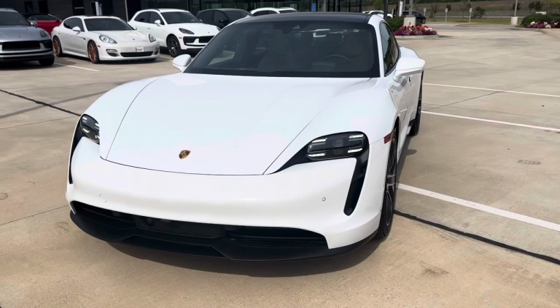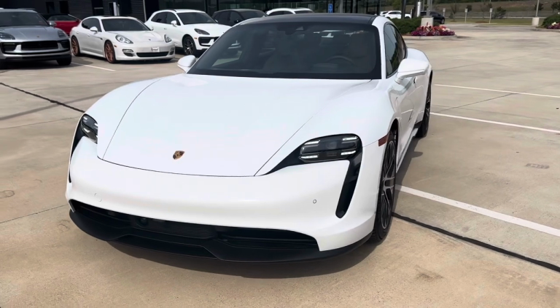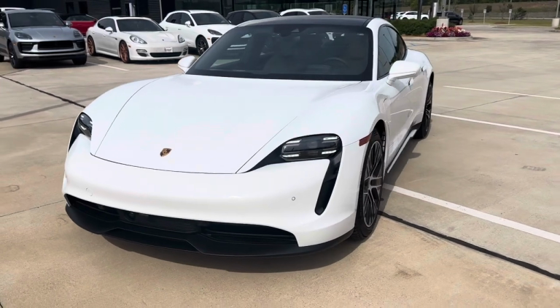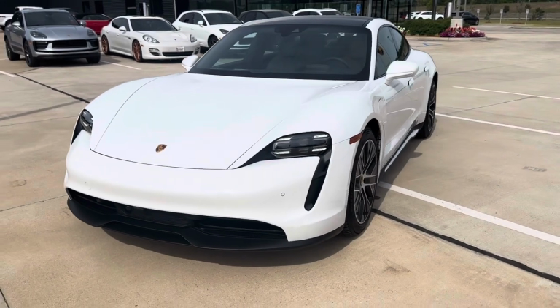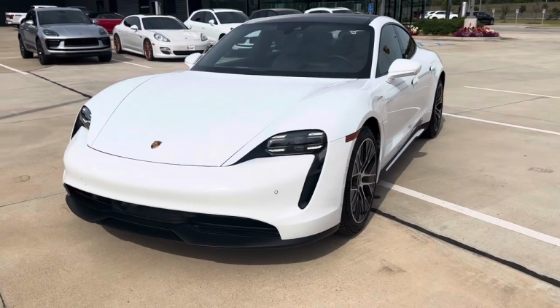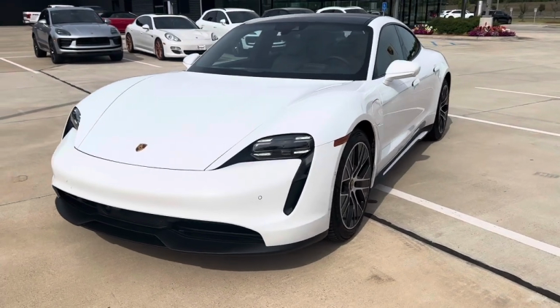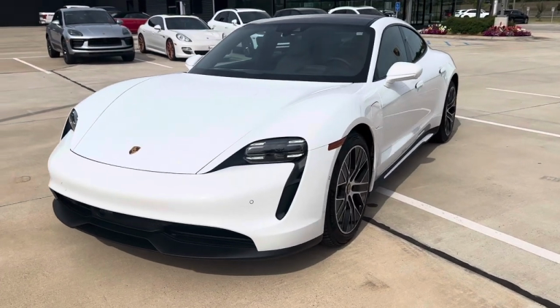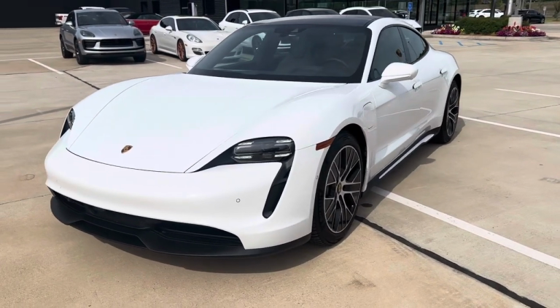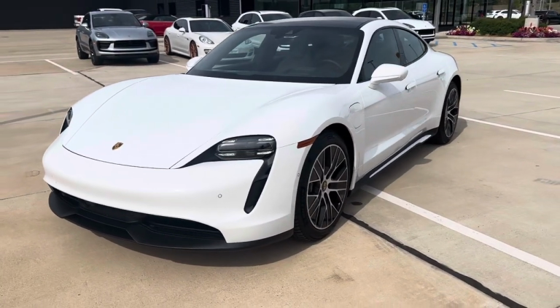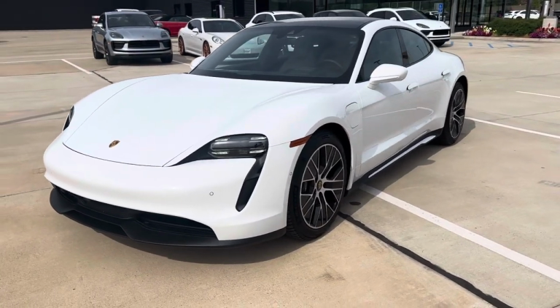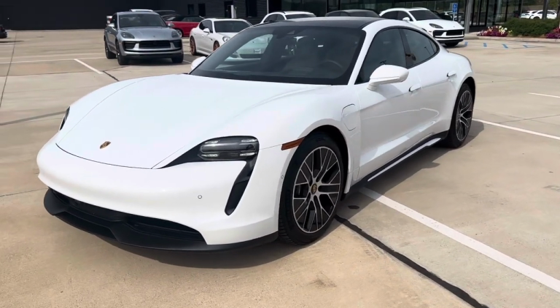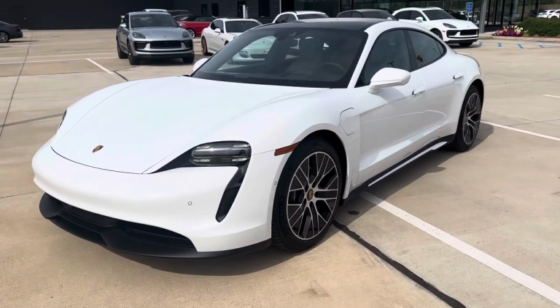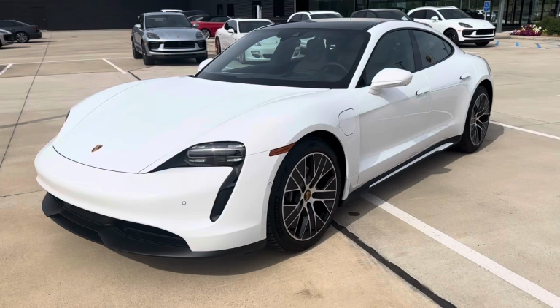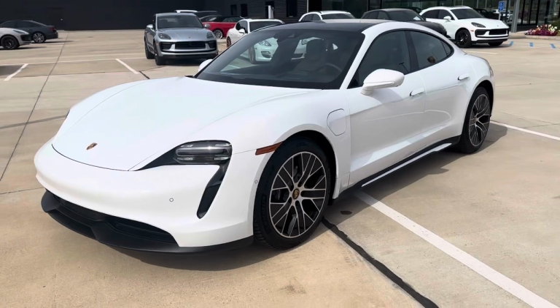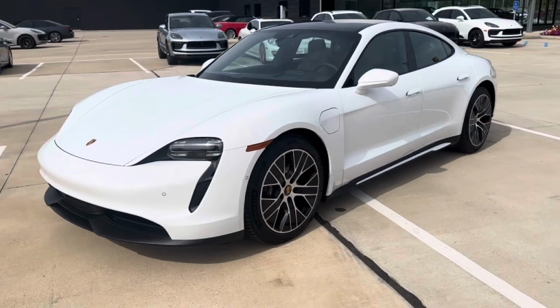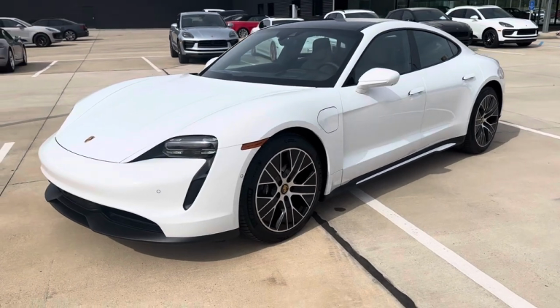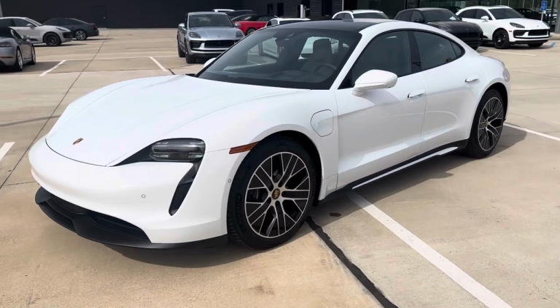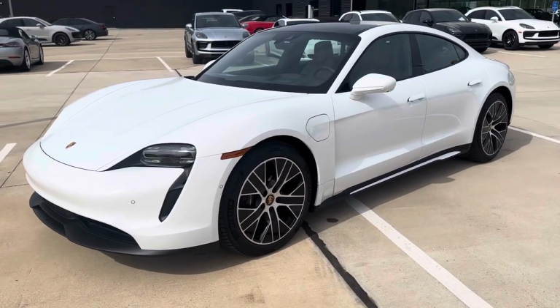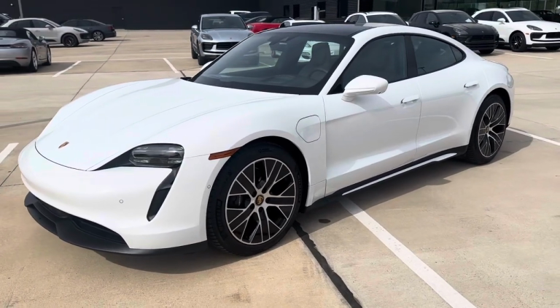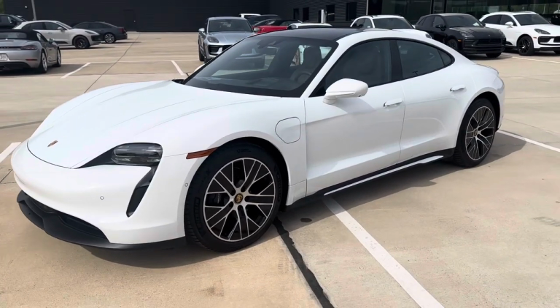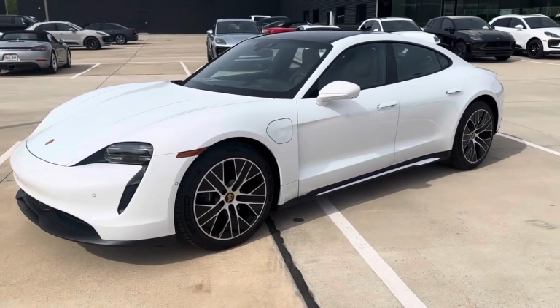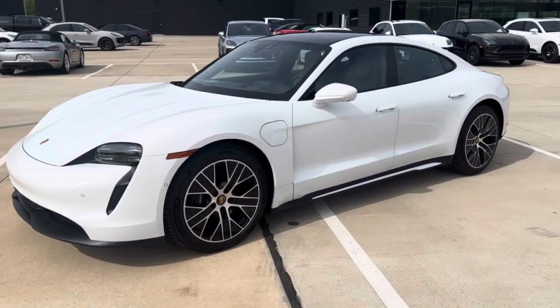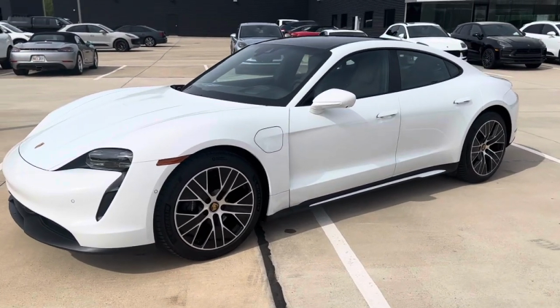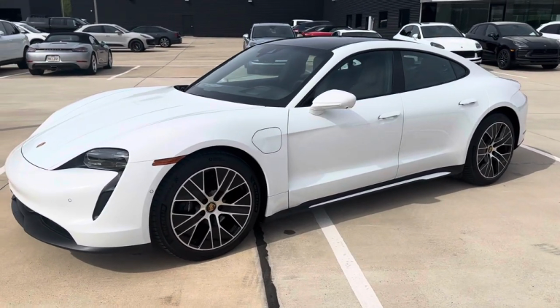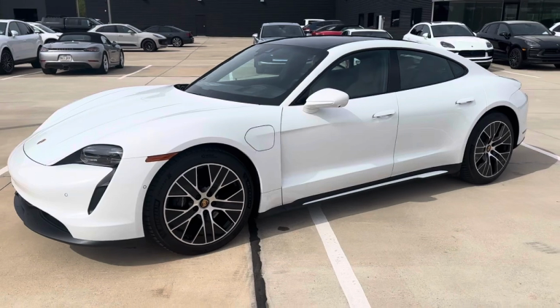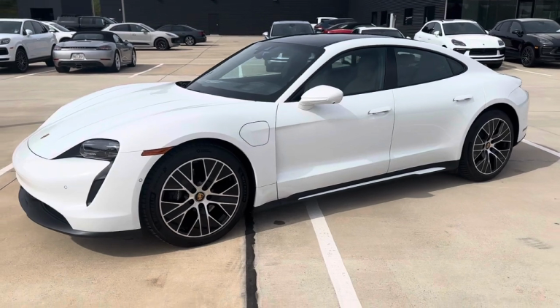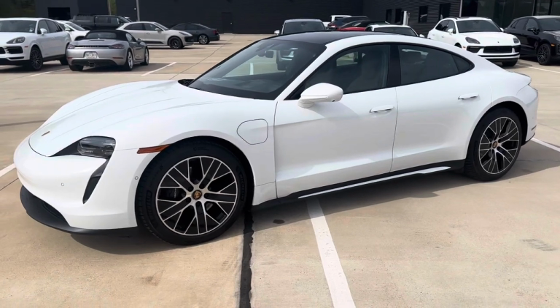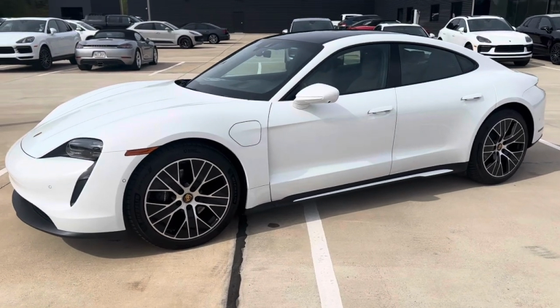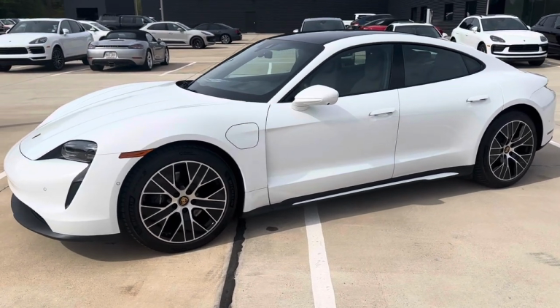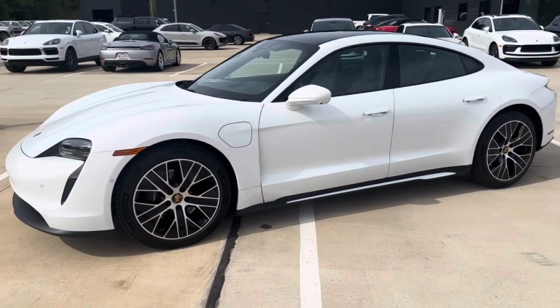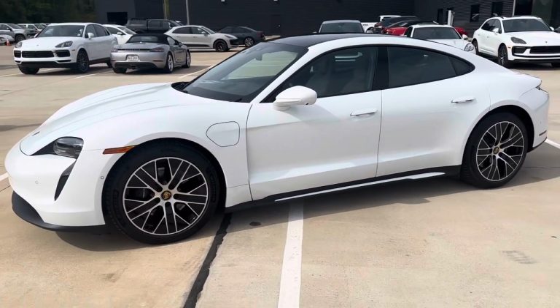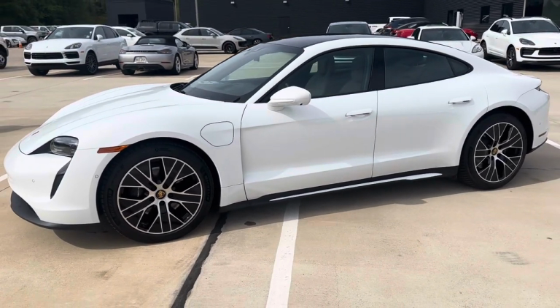This is going to do 0-60 in 5.1 seconds. You've got parking sensors front and rear with 360 camera. Safety features are going to be blind spot monitoring, lane keep assist, and adaptive cruise control.